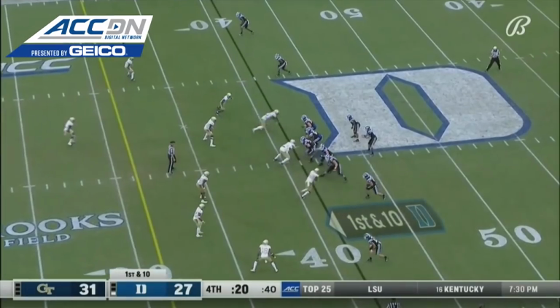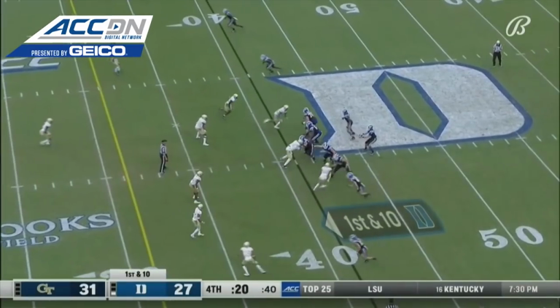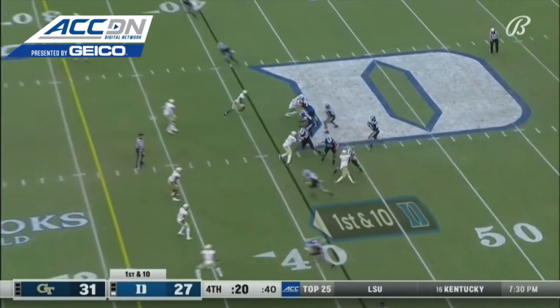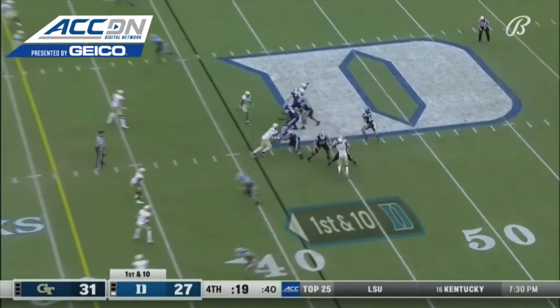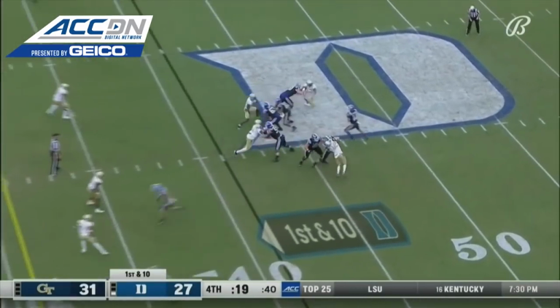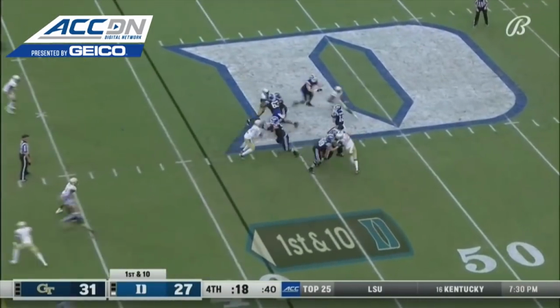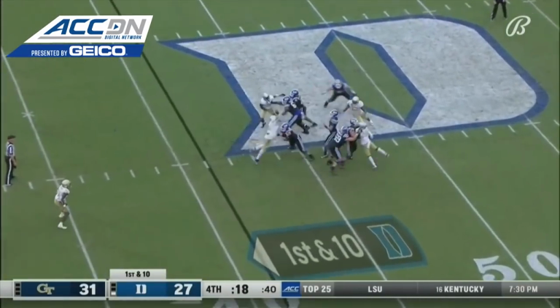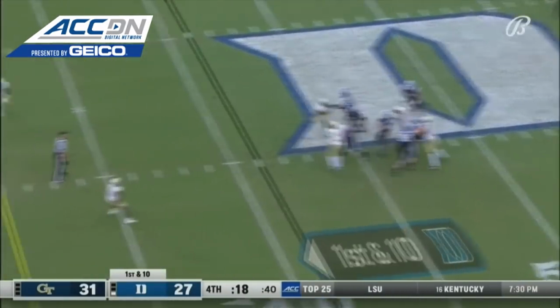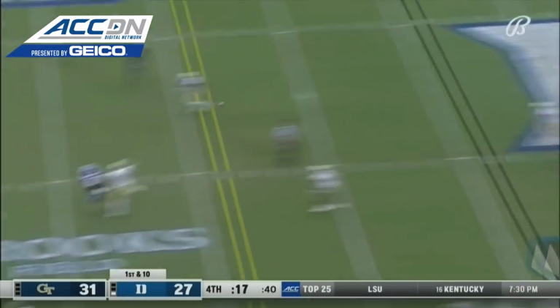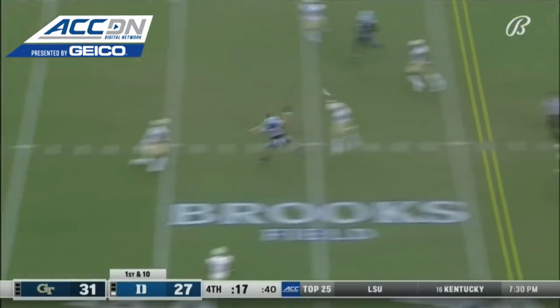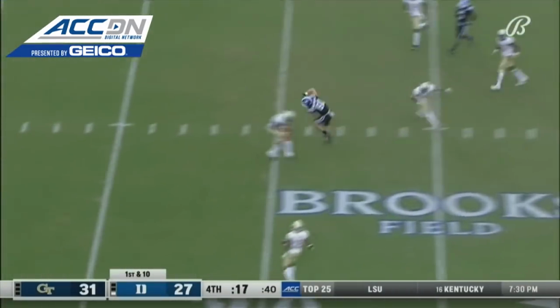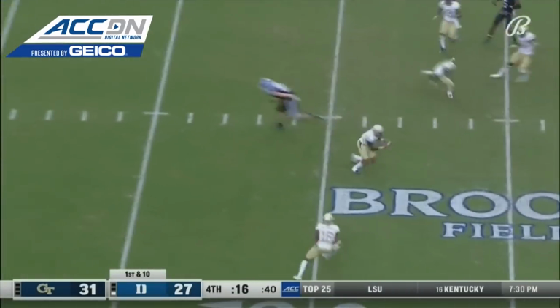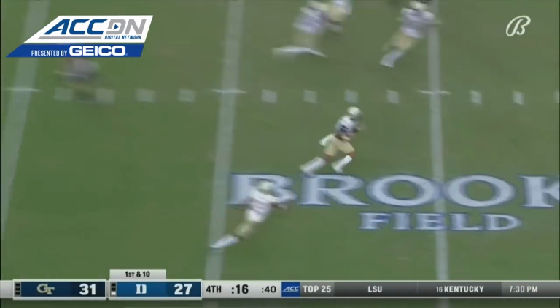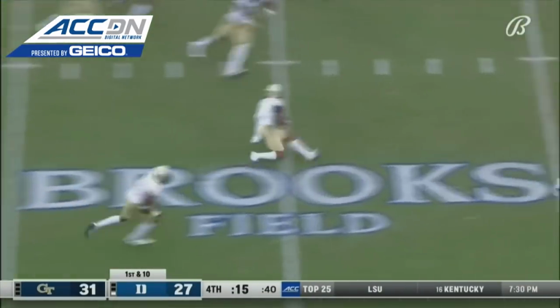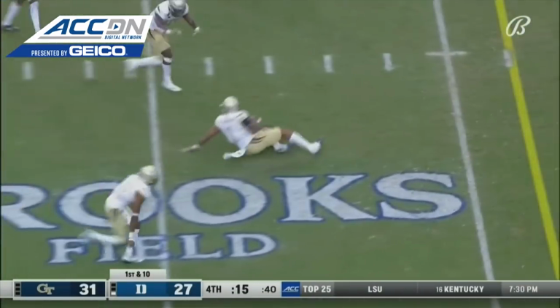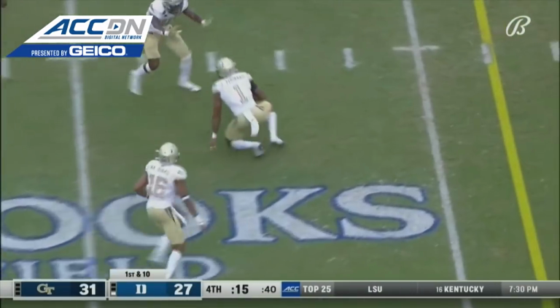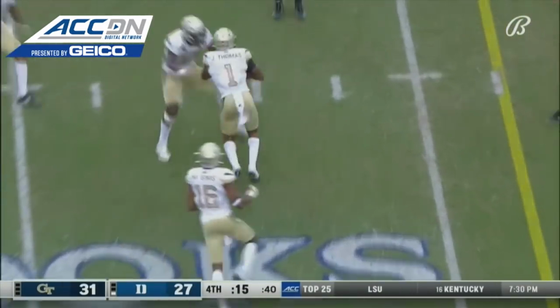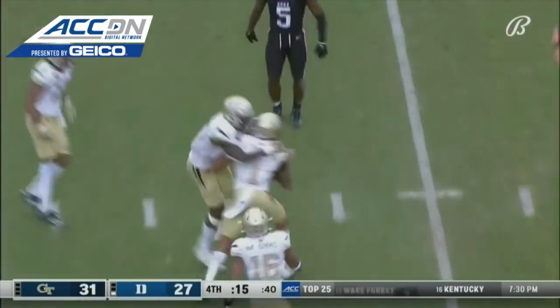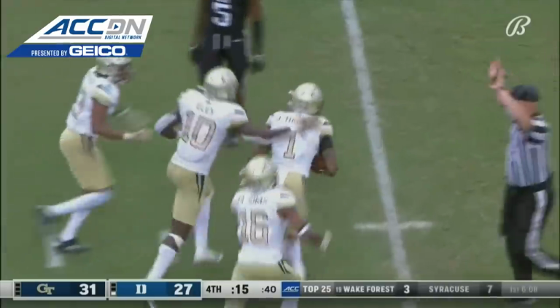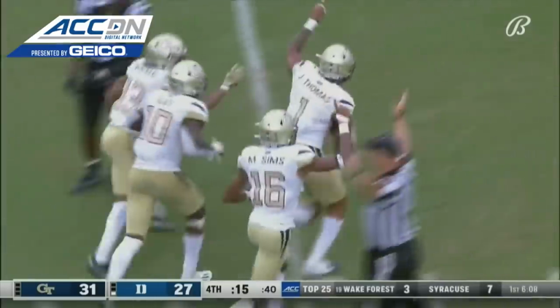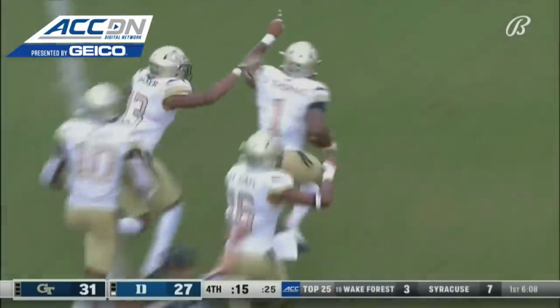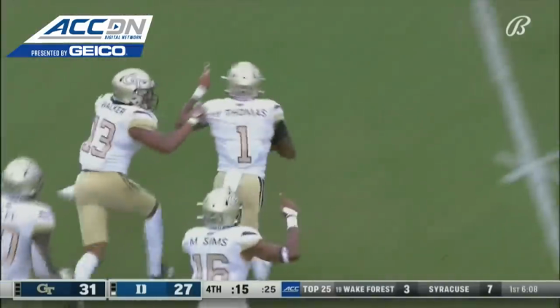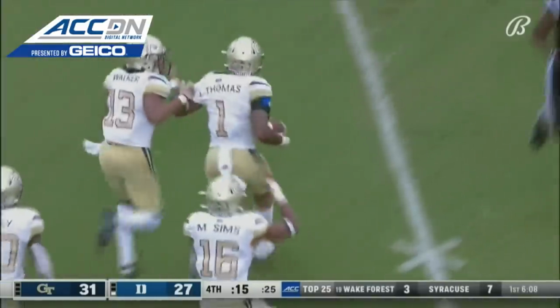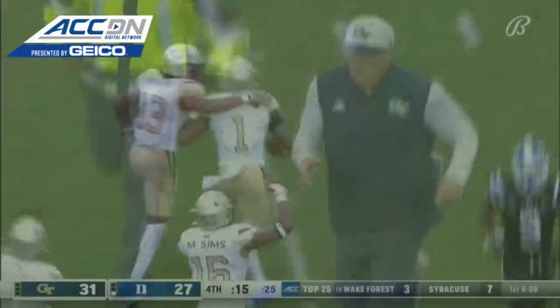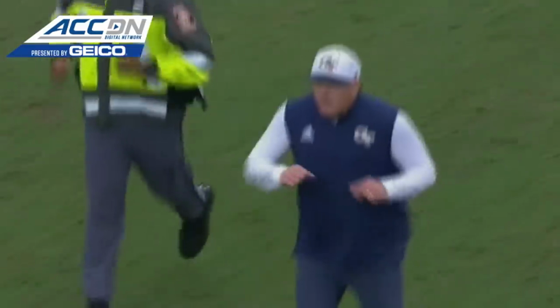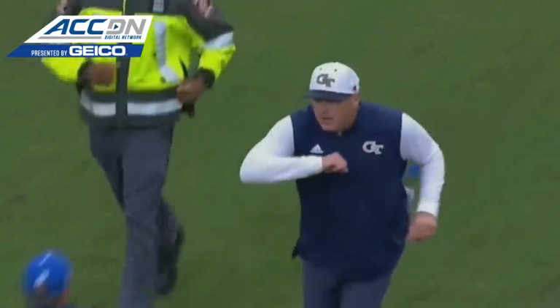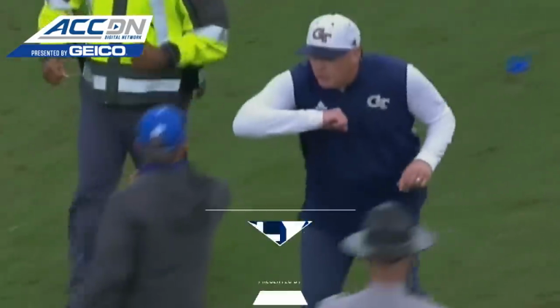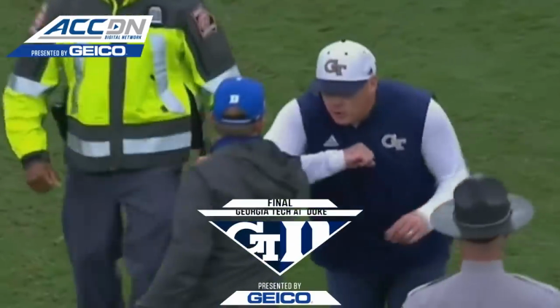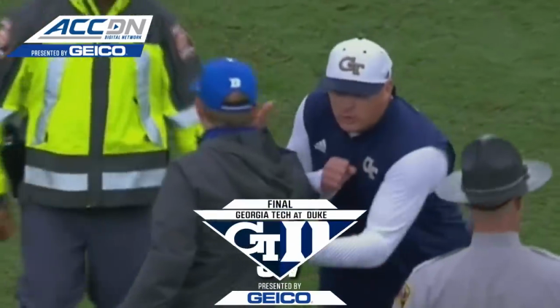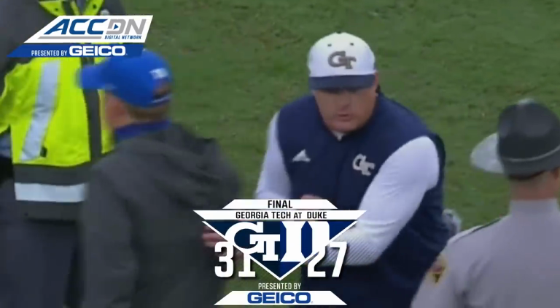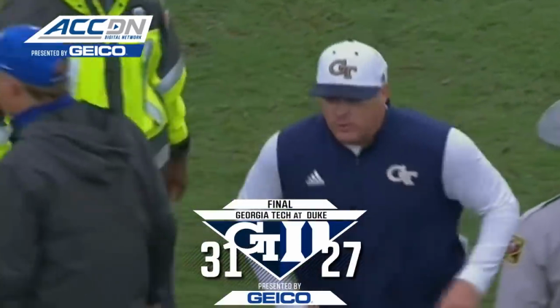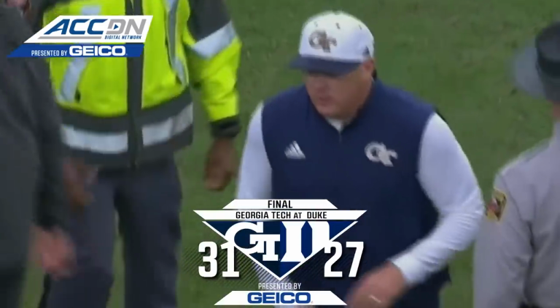Practicing that tempo every day in practice. Holmberg back to pass, over the middle — it's intercepted. Wanye Thomas. Blue Devils will not use that final timeout.